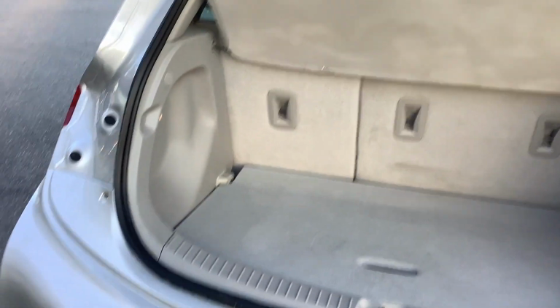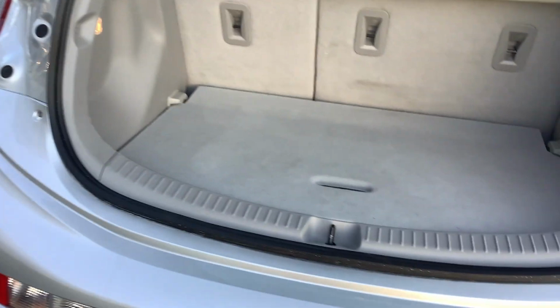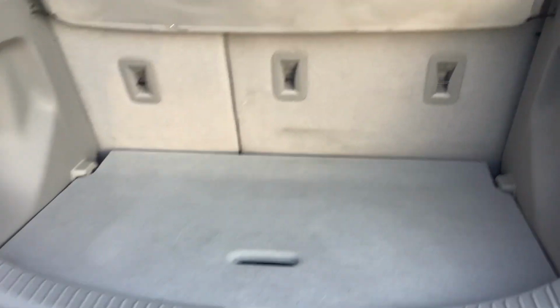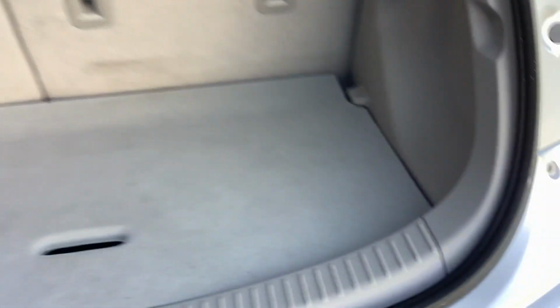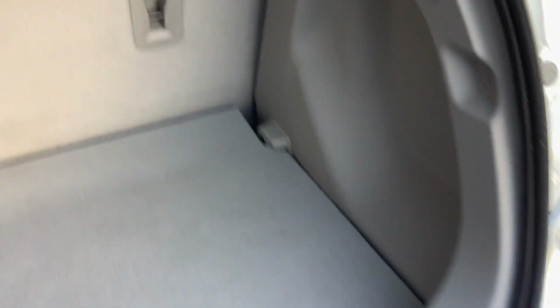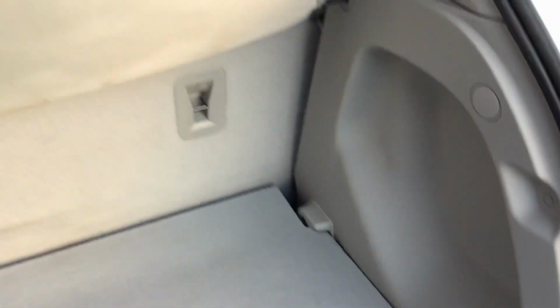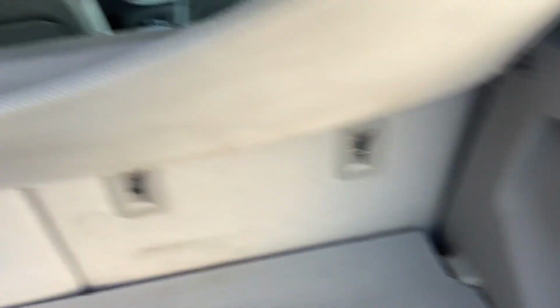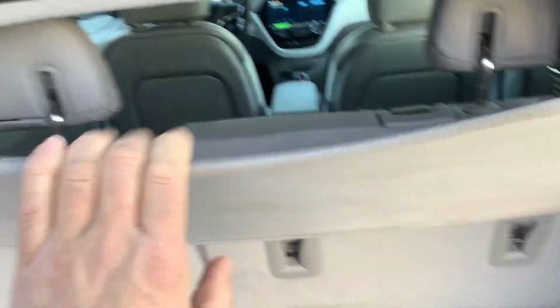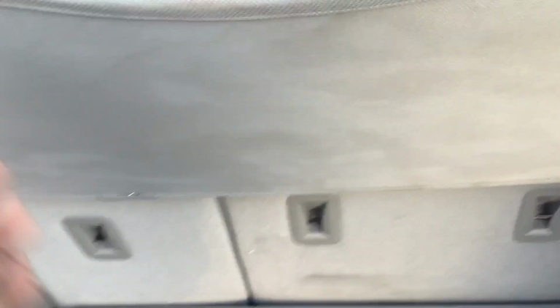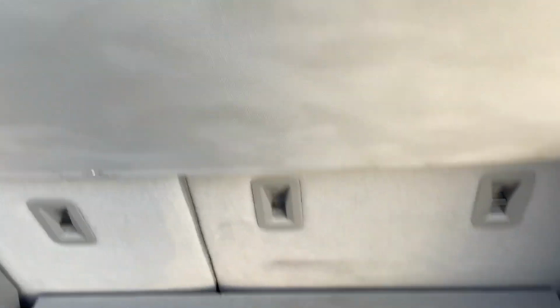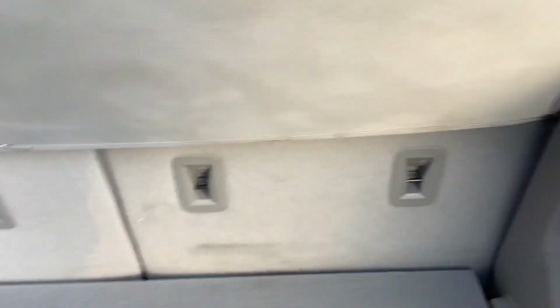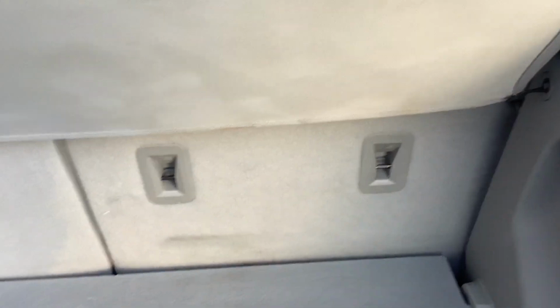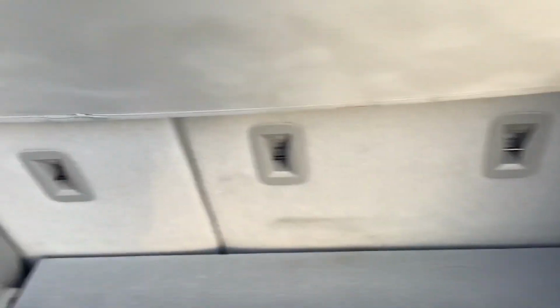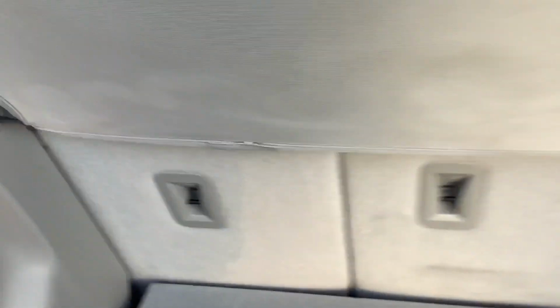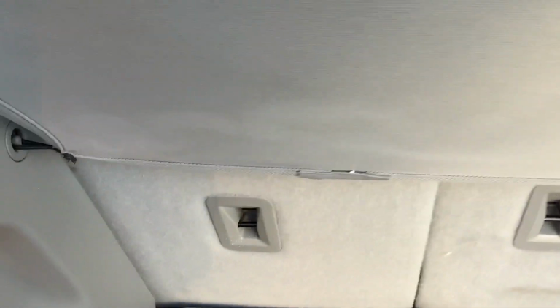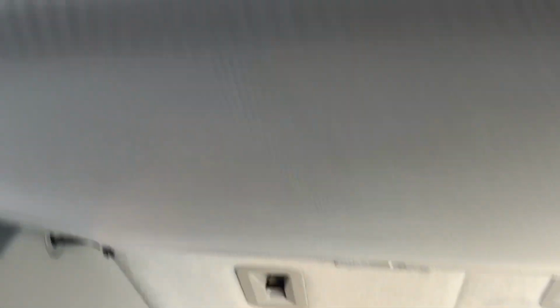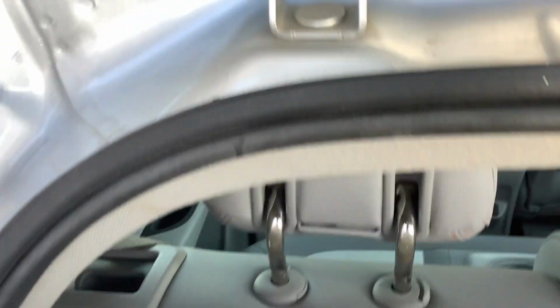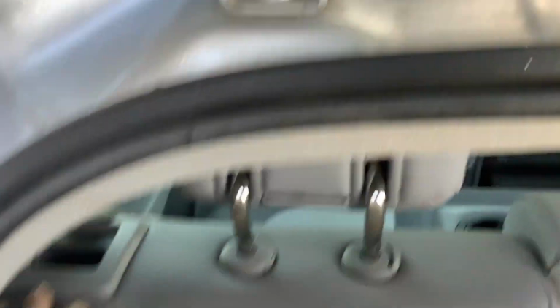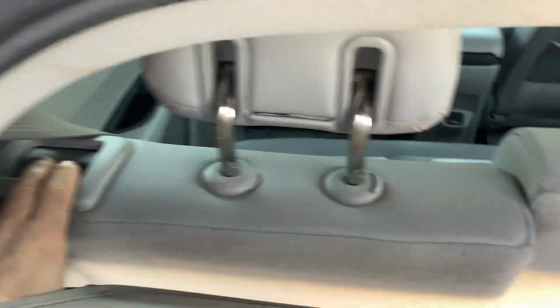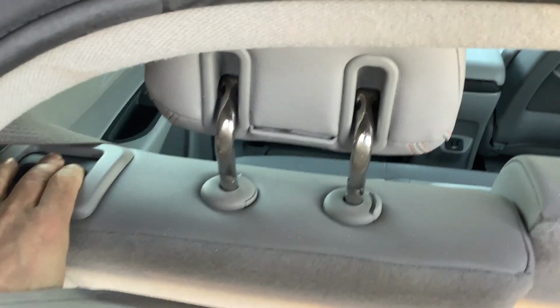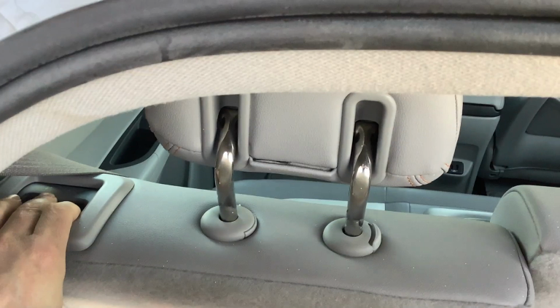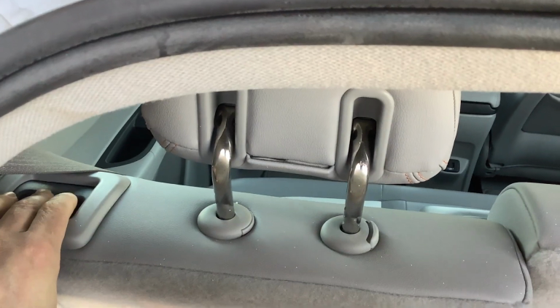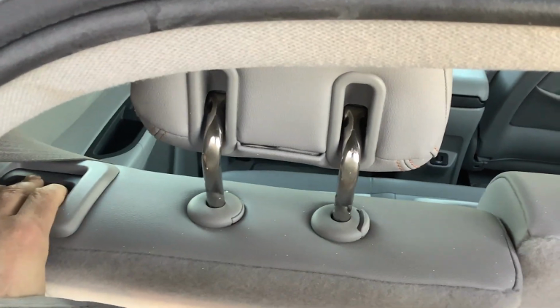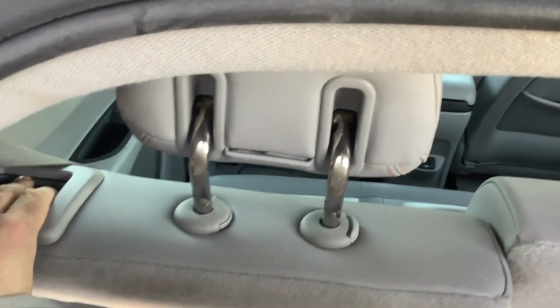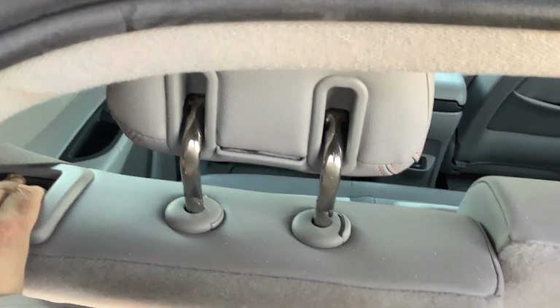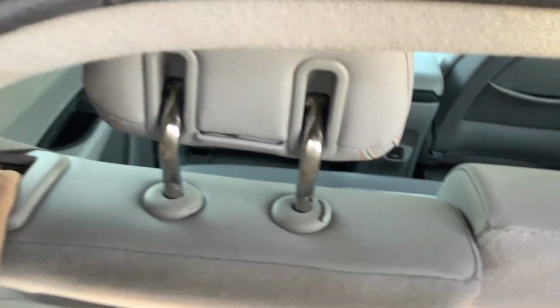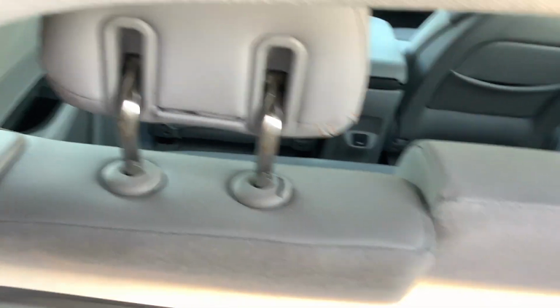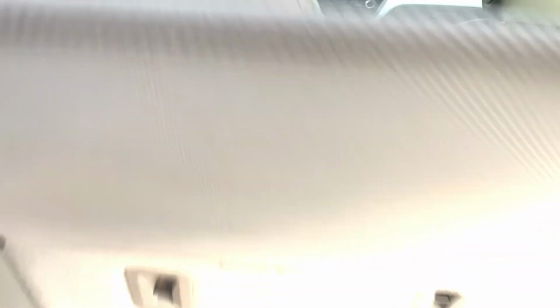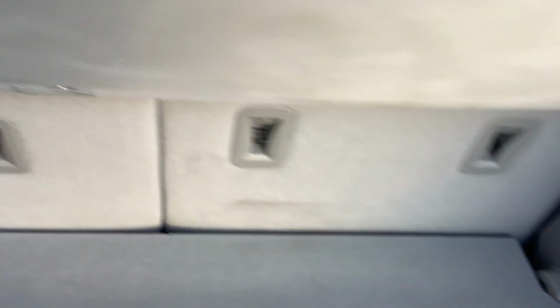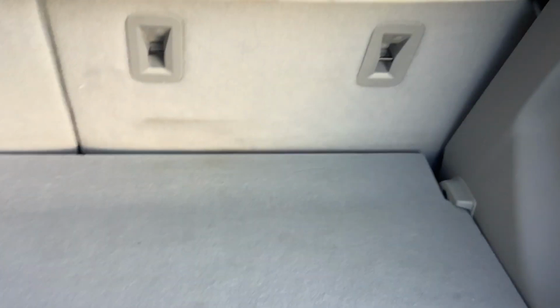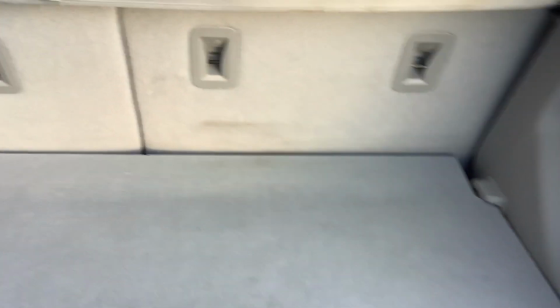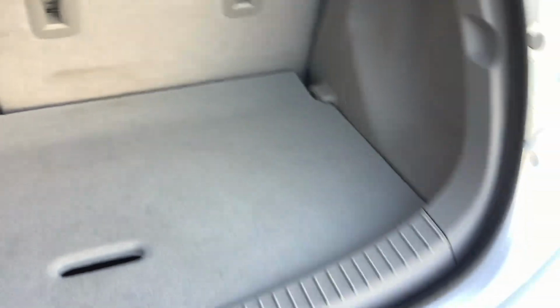Inside the cargo area, there's a little bit of extra space. Got this privacy cover — you can take that off if you want. The rear seats do lay down; there's a latch right here on the left-hand side. You simply pull that latch and then the rear seat folds down for you.